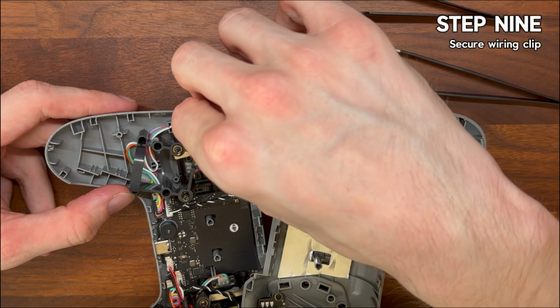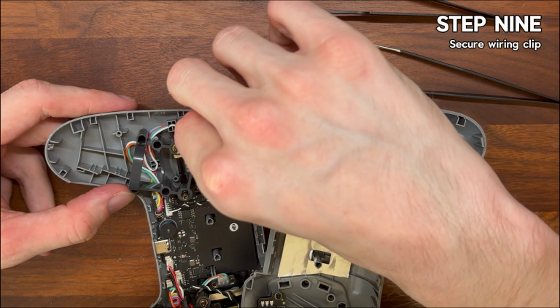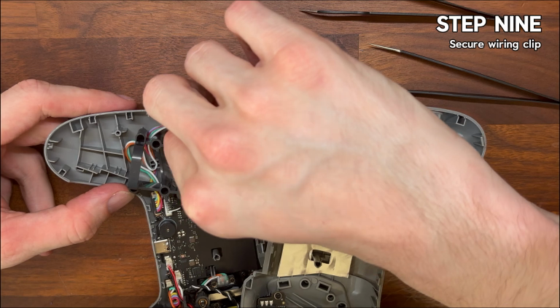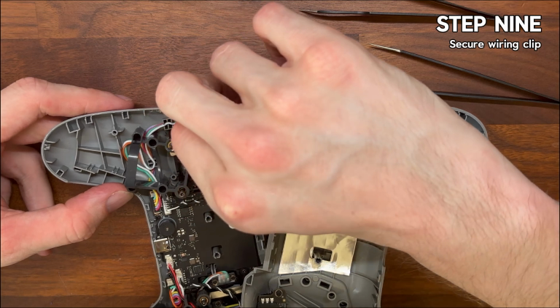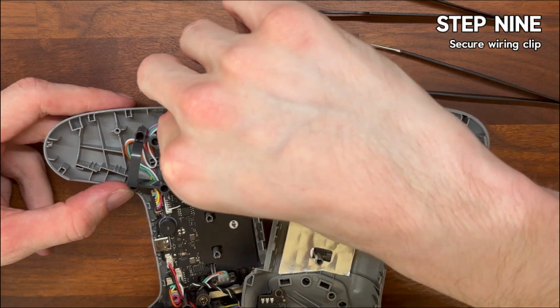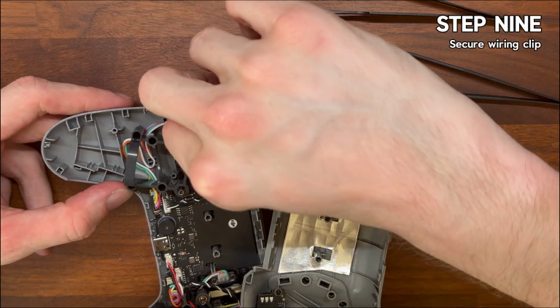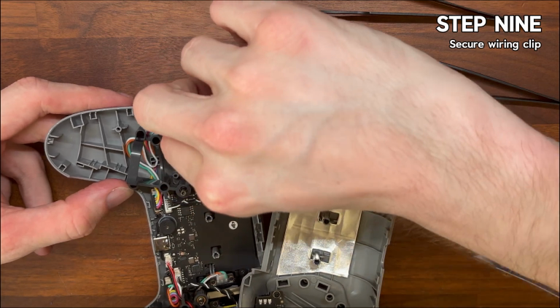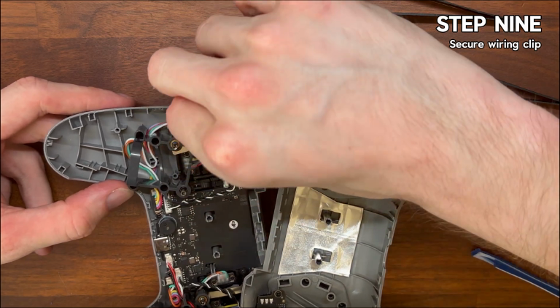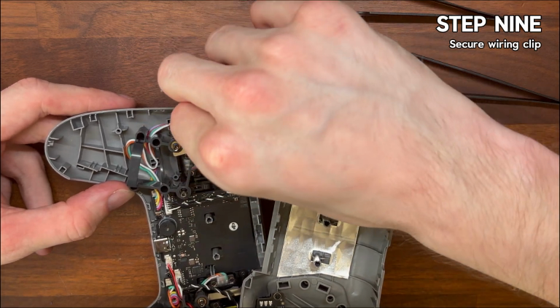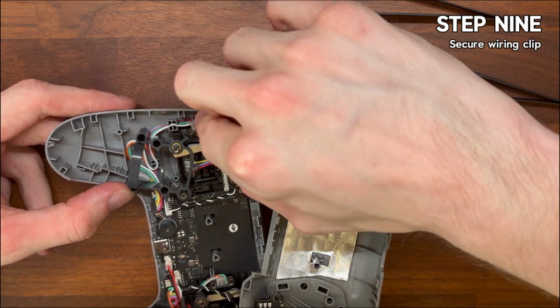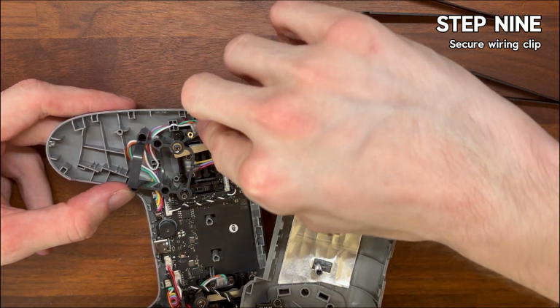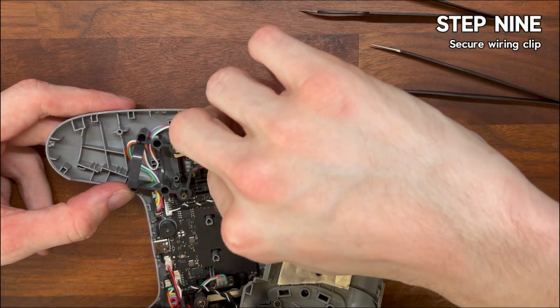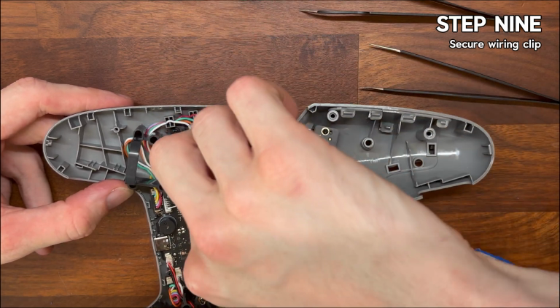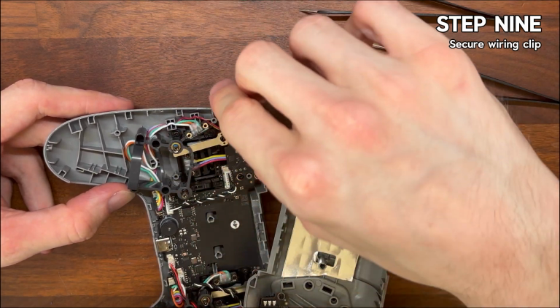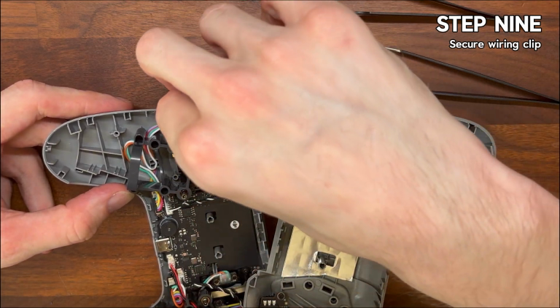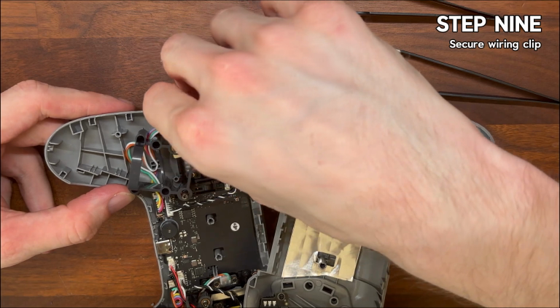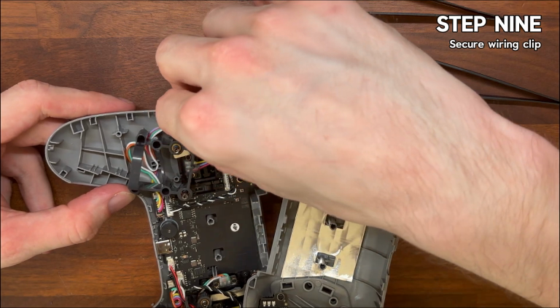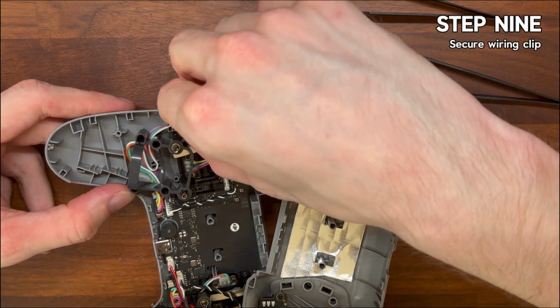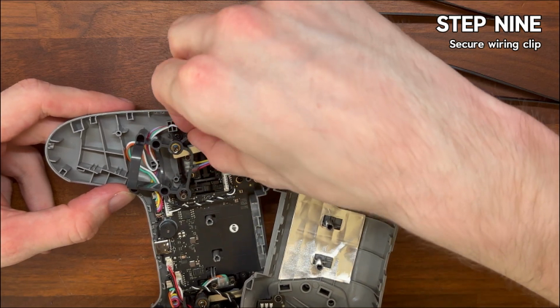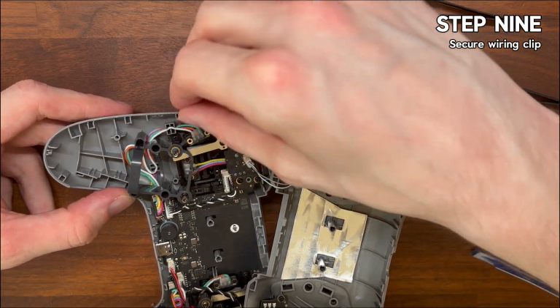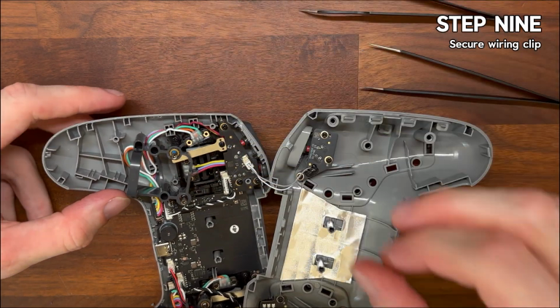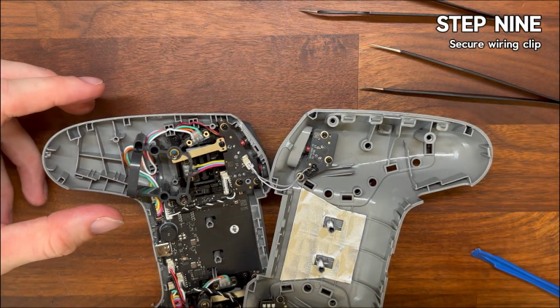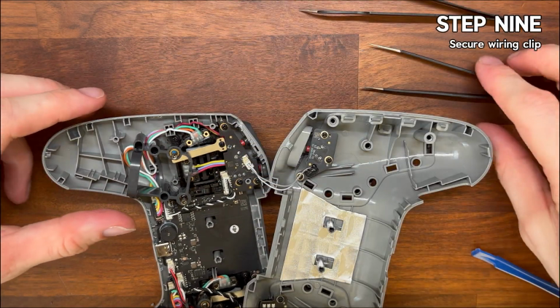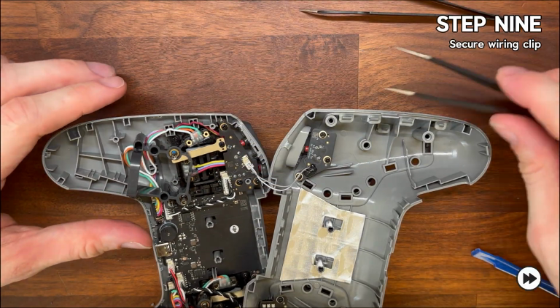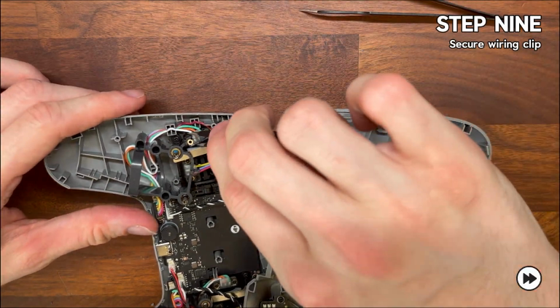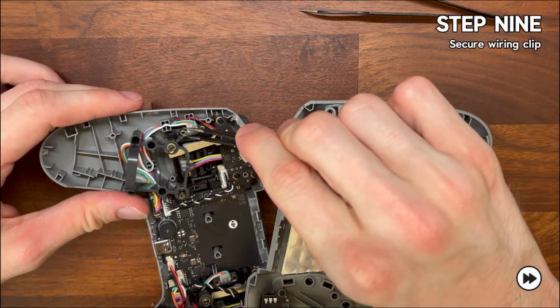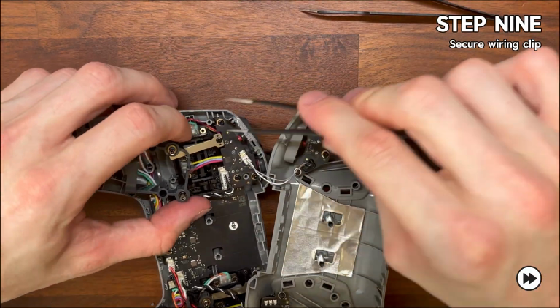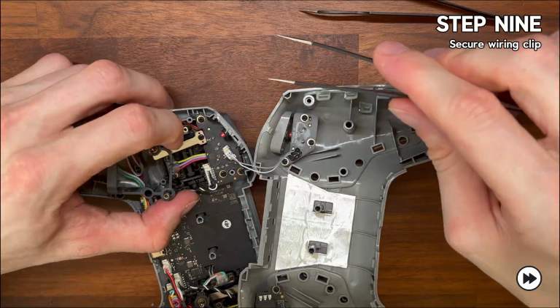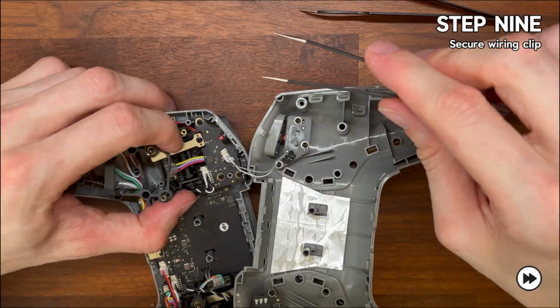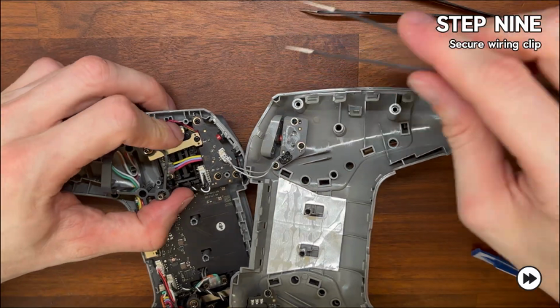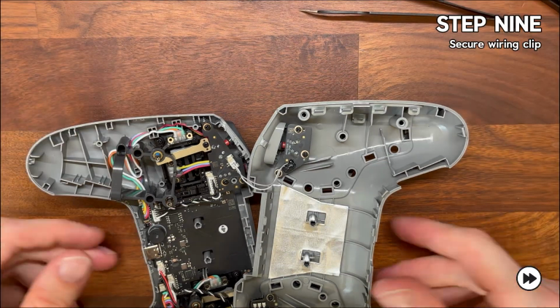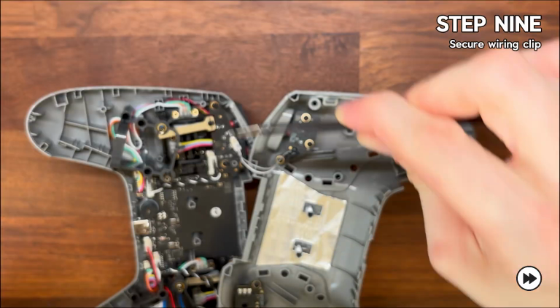Step nine is to secure the clip and the screws. Line up the wiring clip by hand and then fine-tune it with your tweezers, then gently drop the screws back into place and tighten them up with your number zero screwdriver.